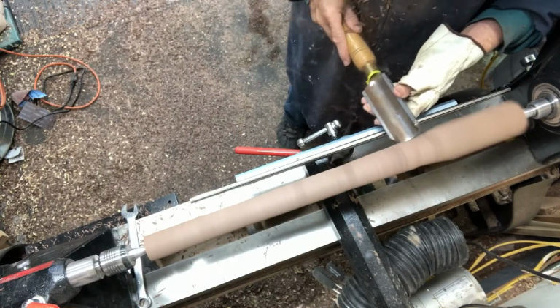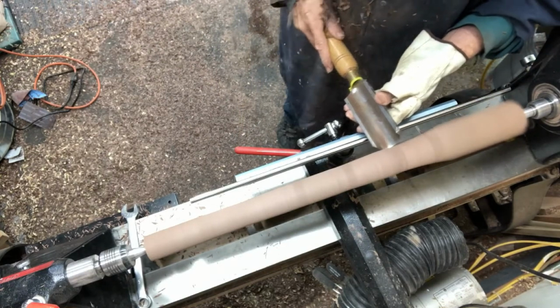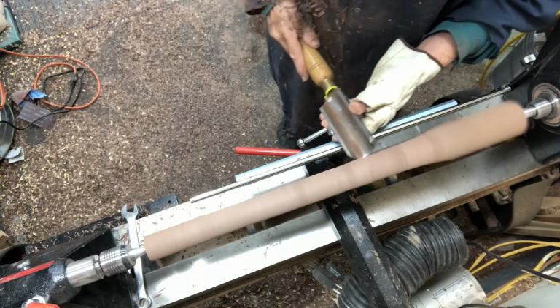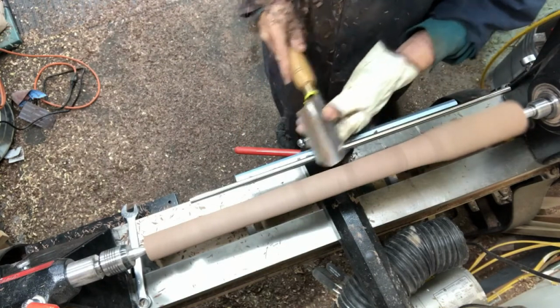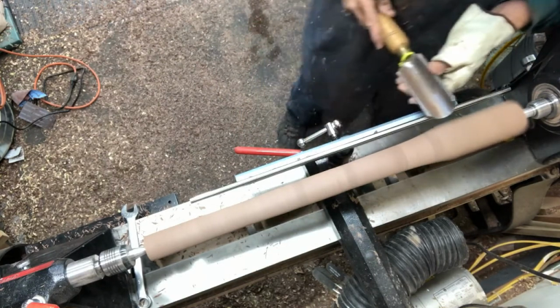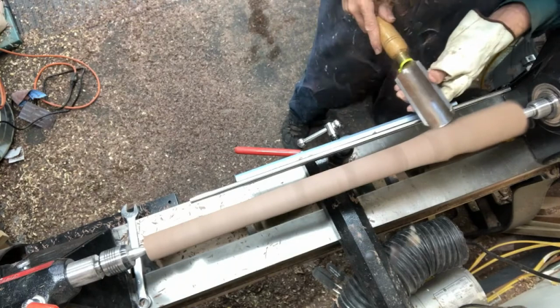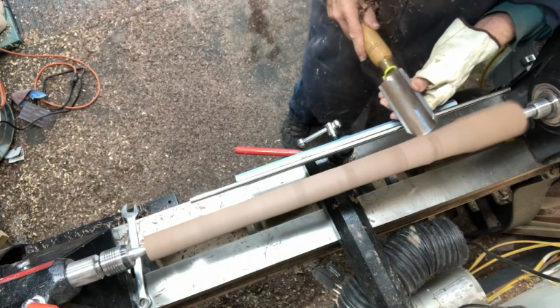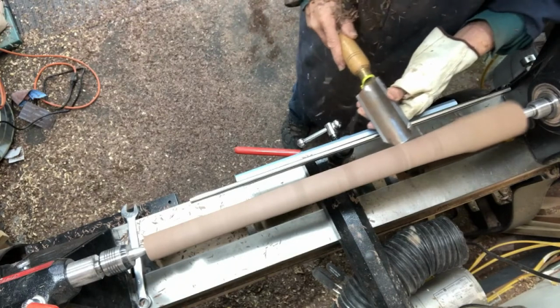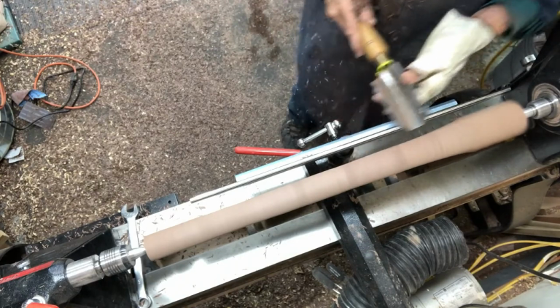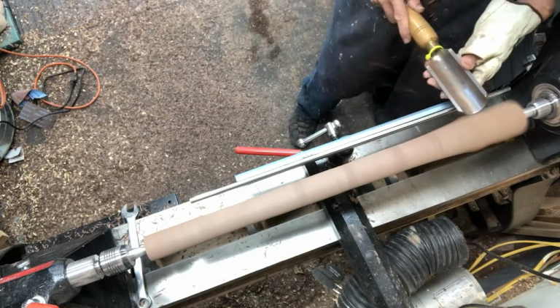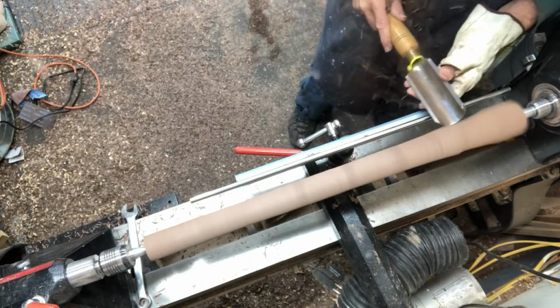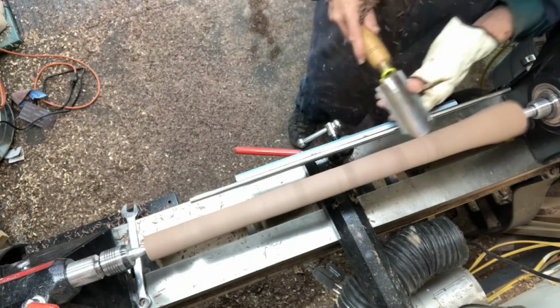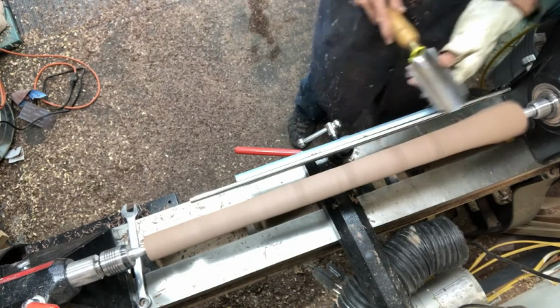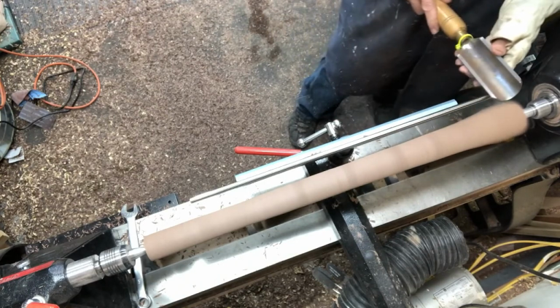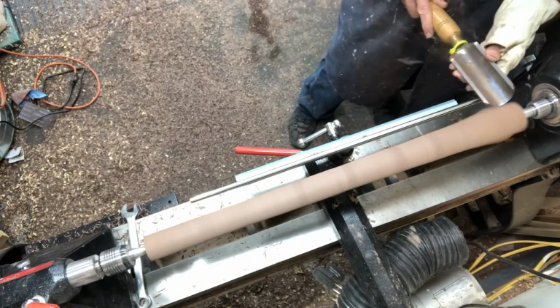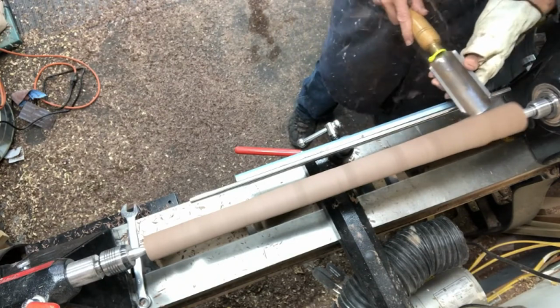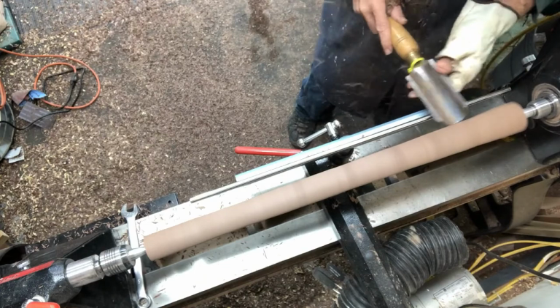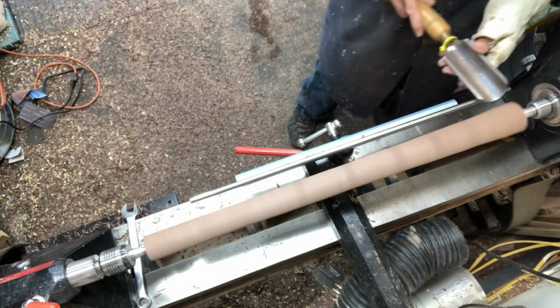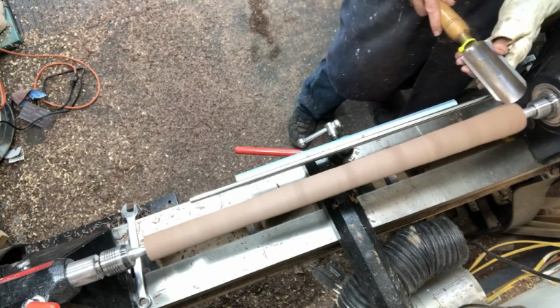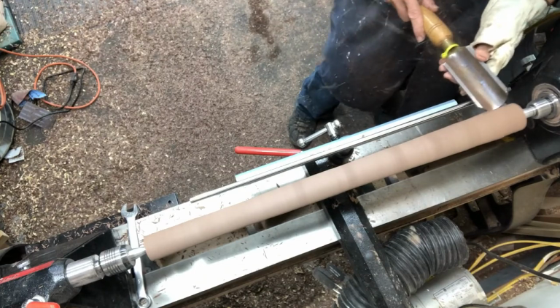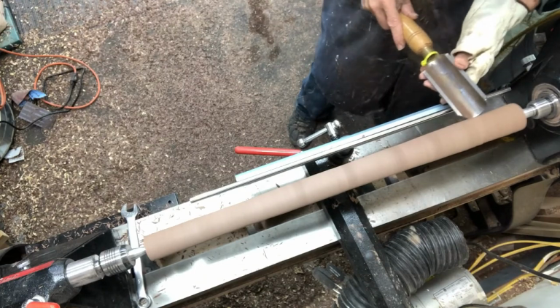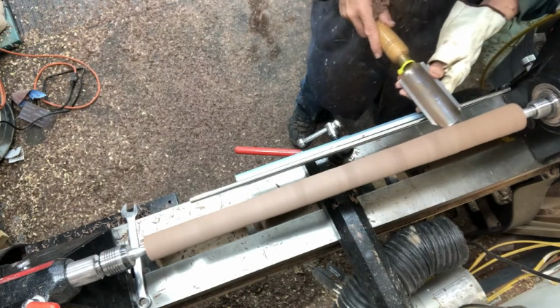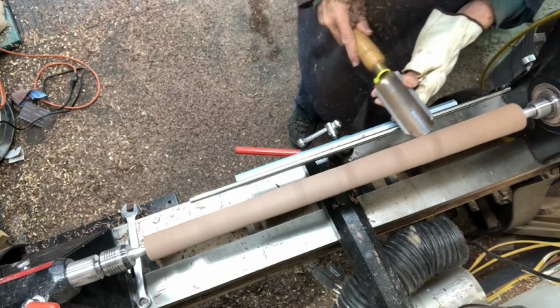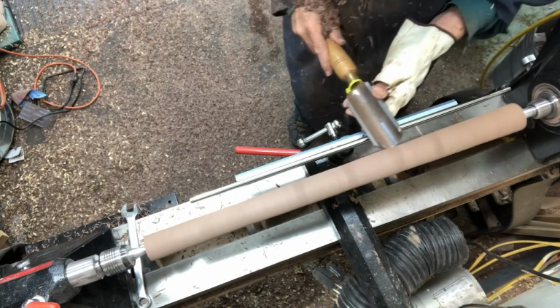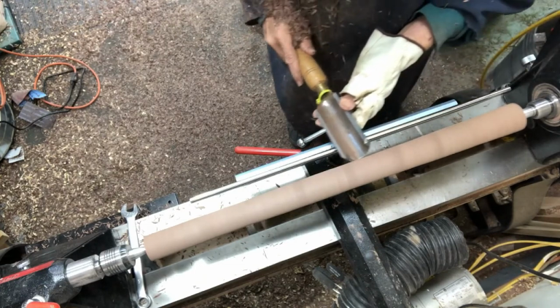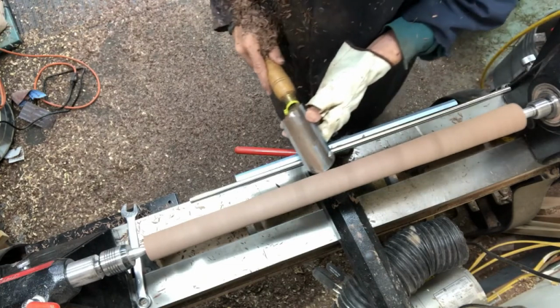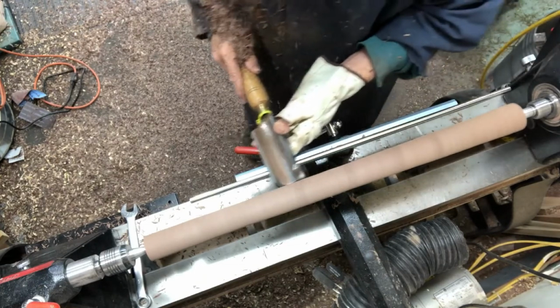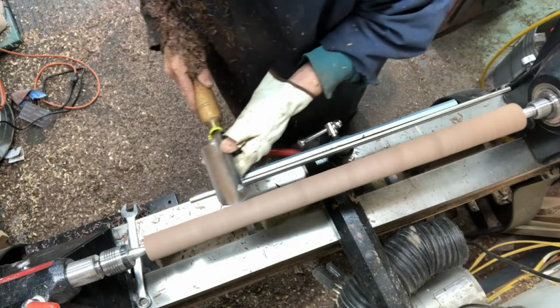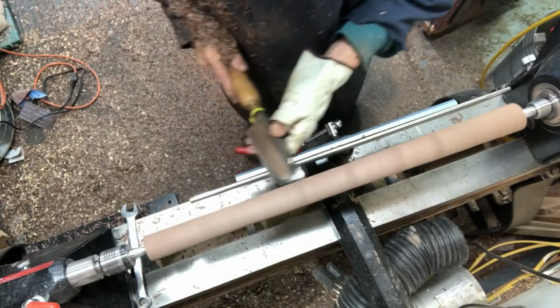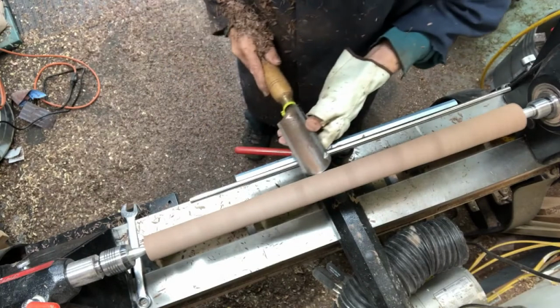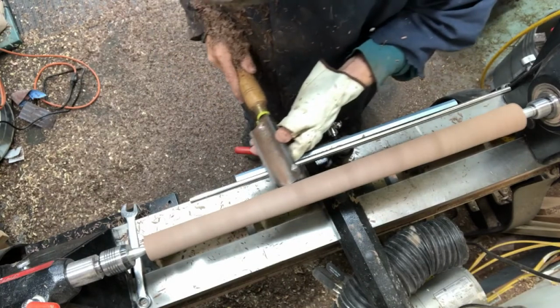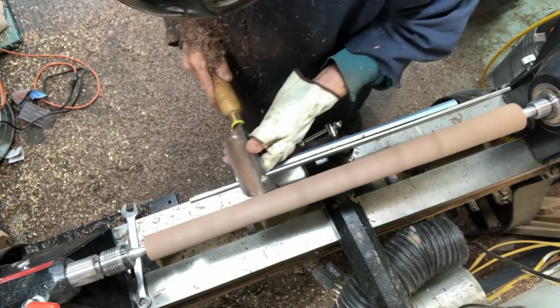By the way, if you're new to turning, never ever use this tool on a bowl. You could definitely hurt yourself, the wood, or your lathe if you use this particular tool on a bowl. It's like a cardinal sin.